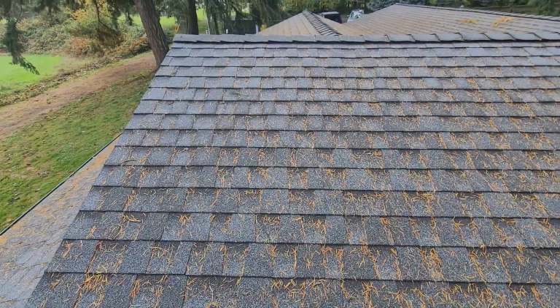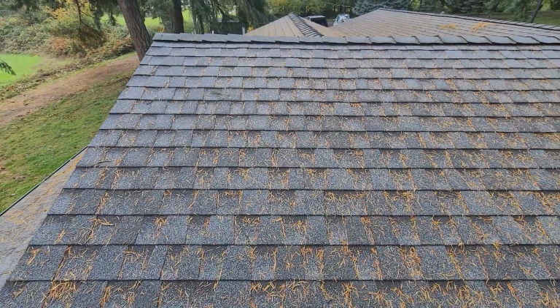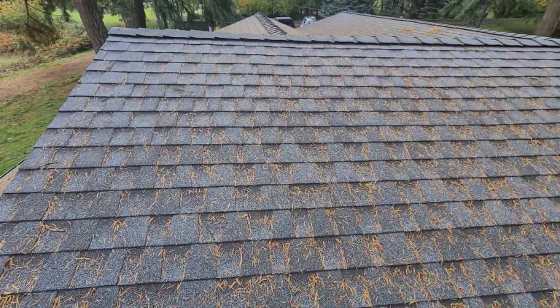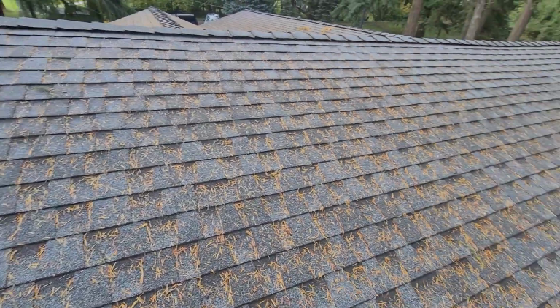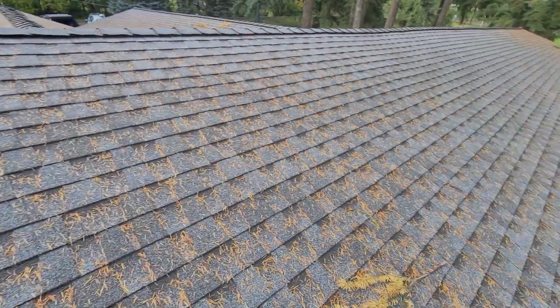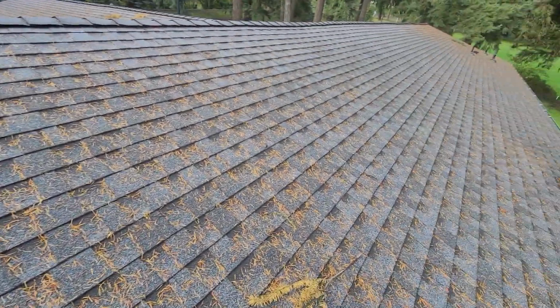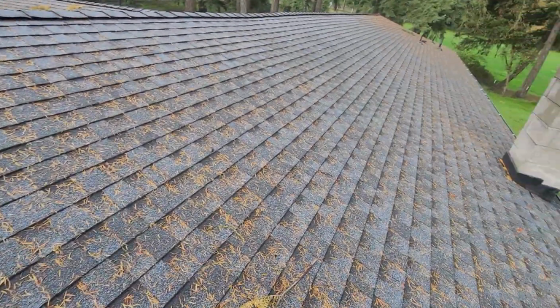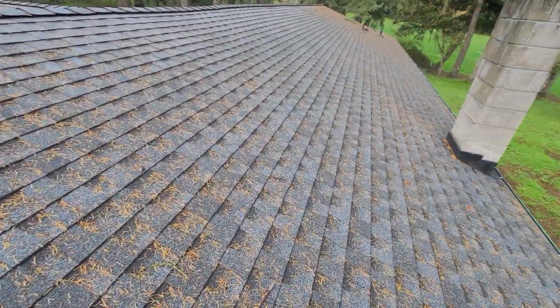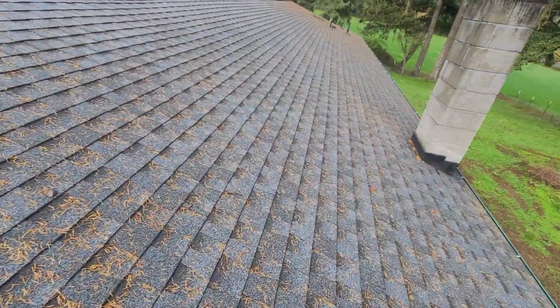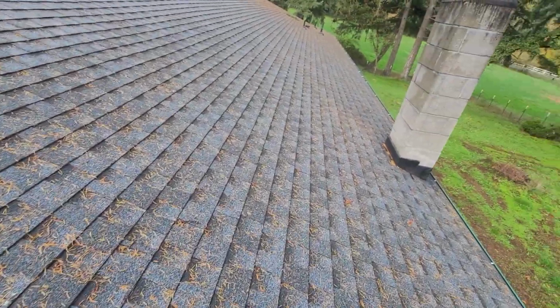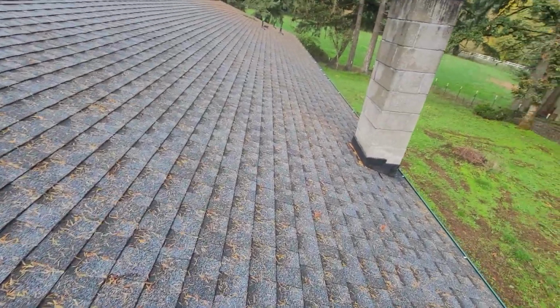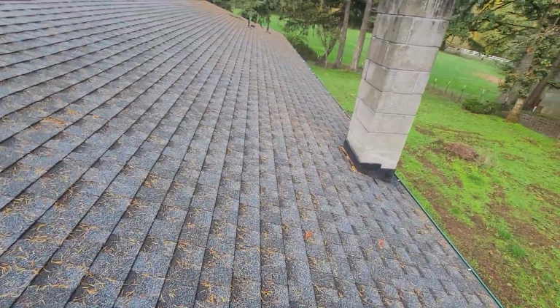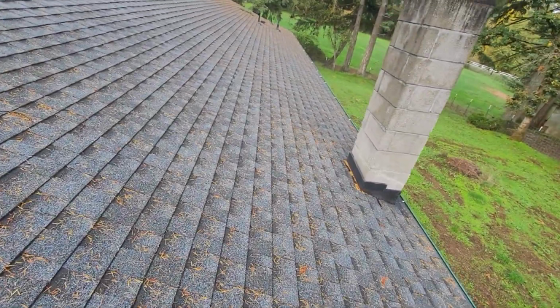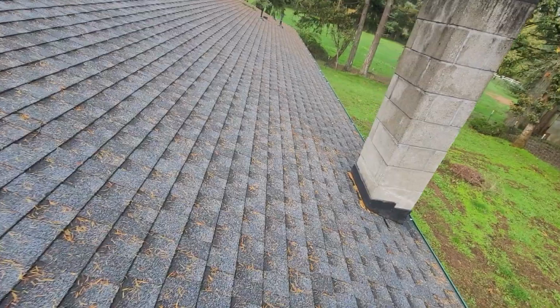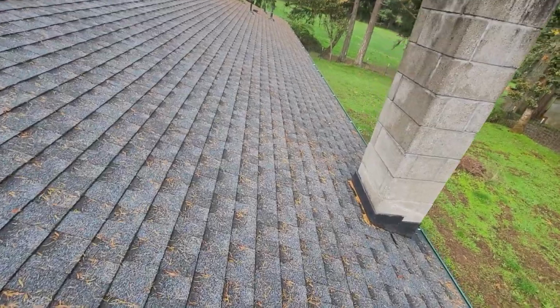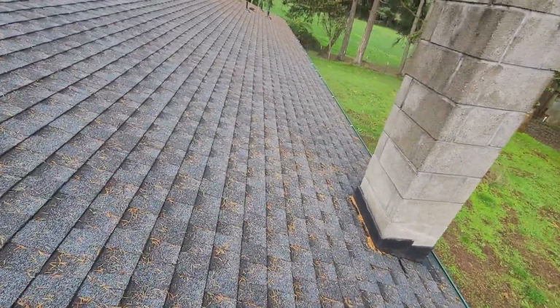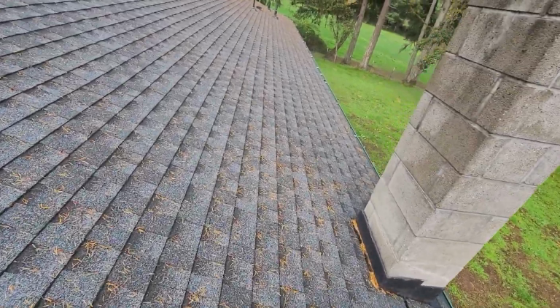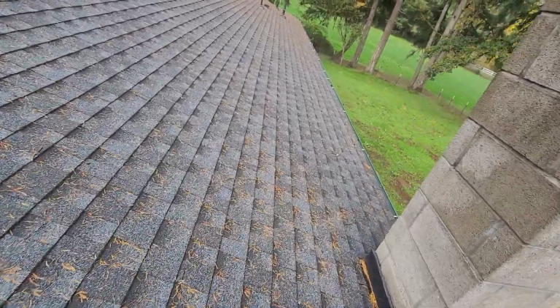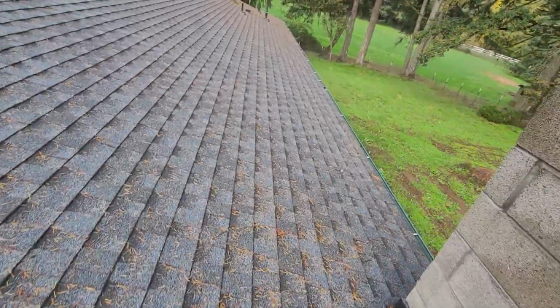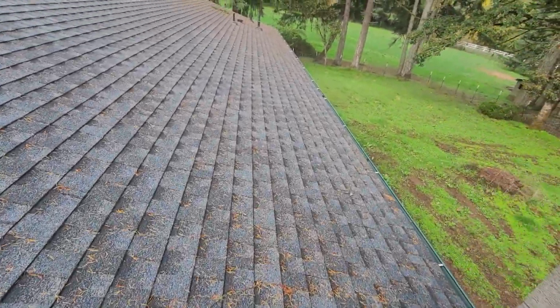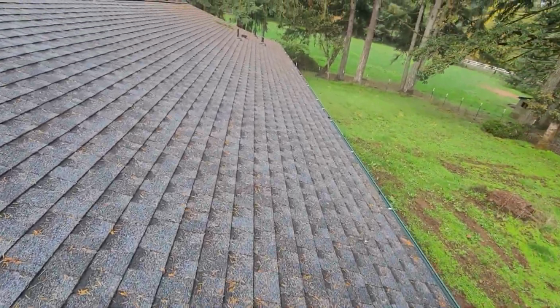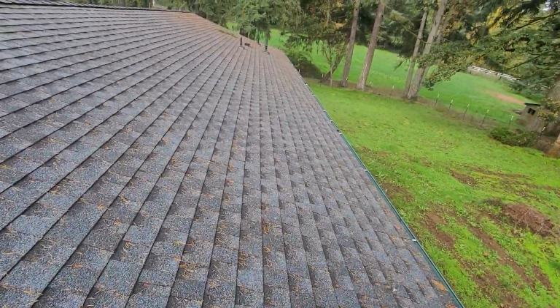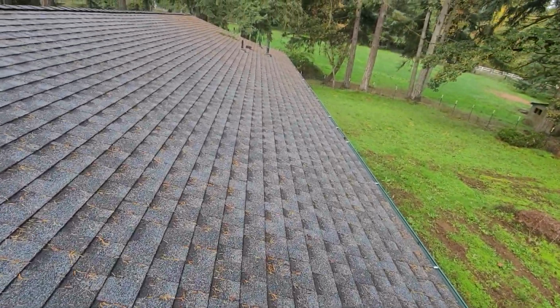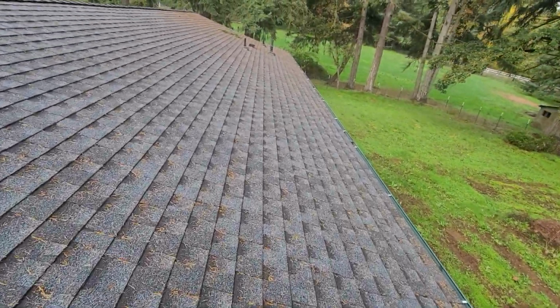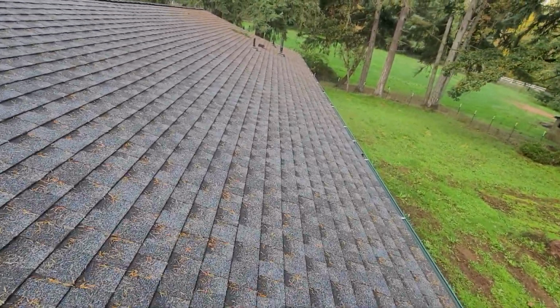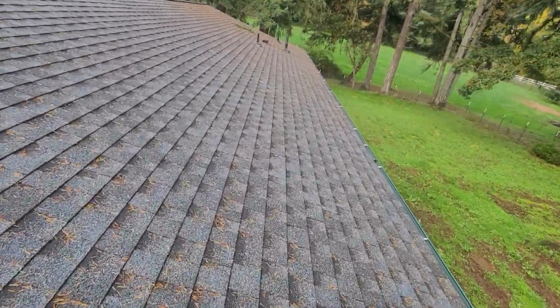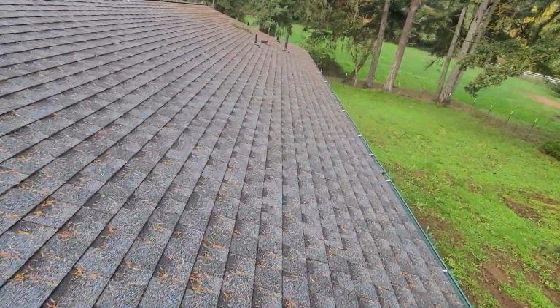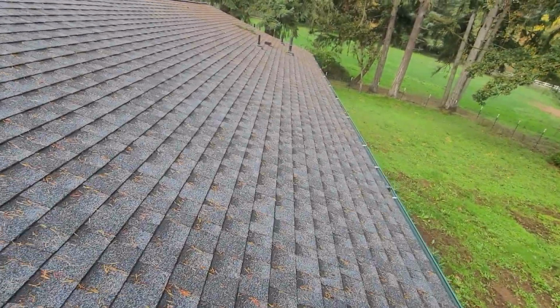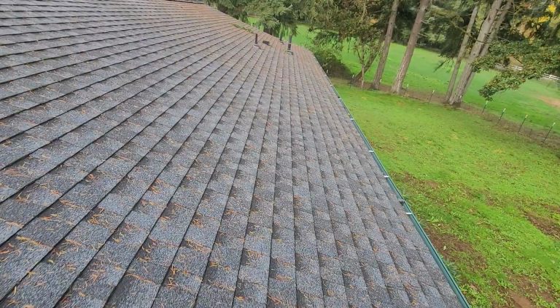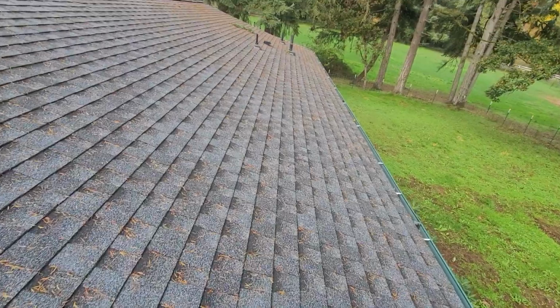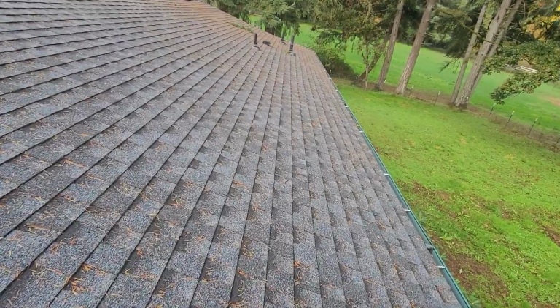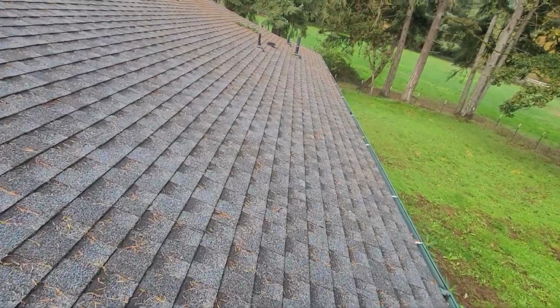Eric Haluzik with All Corners Home Inspections. It is October 27, 2021. This is the roof evaluation for this single-family home here in Northeast Salem, Oregon.